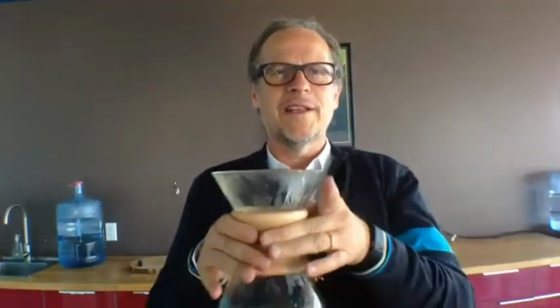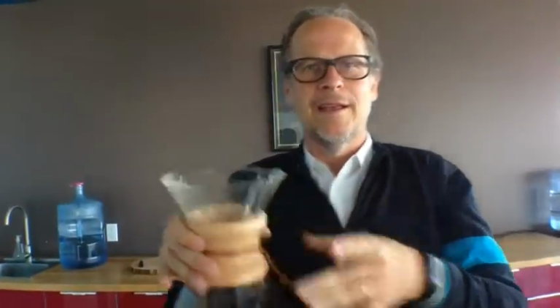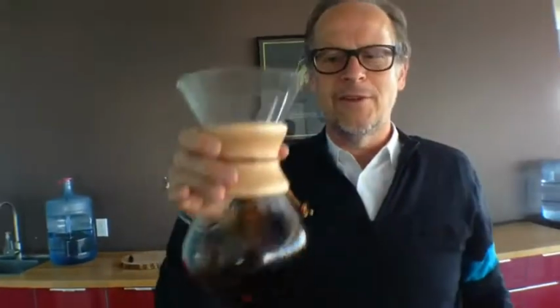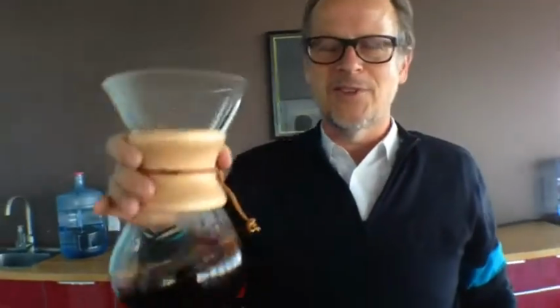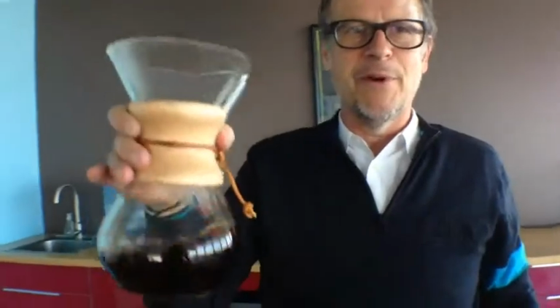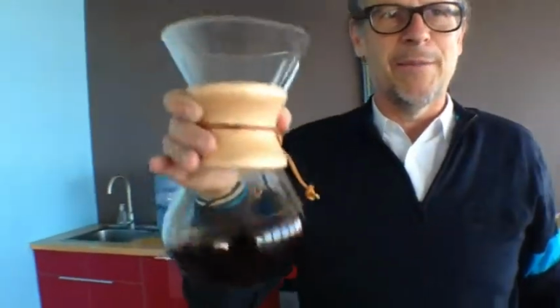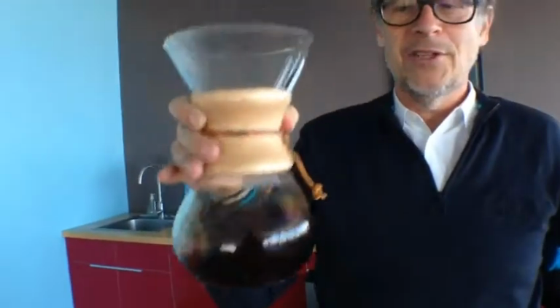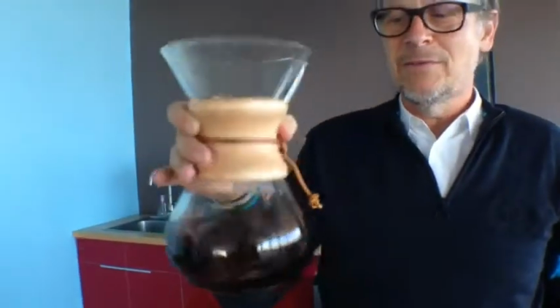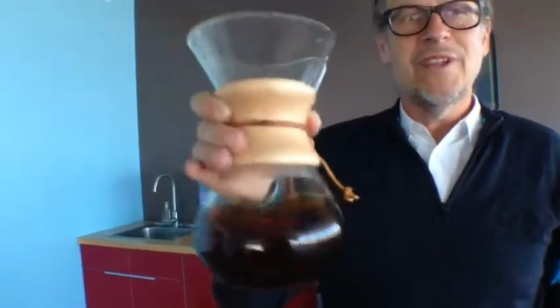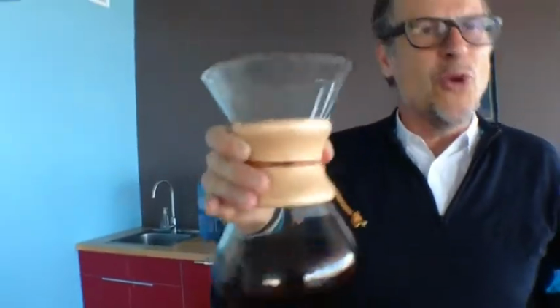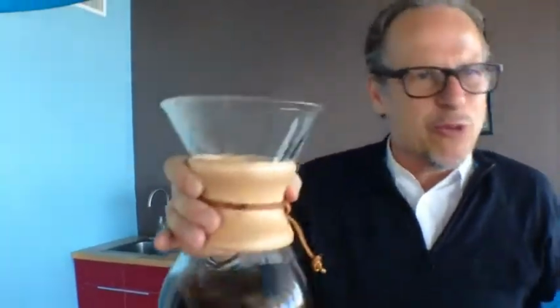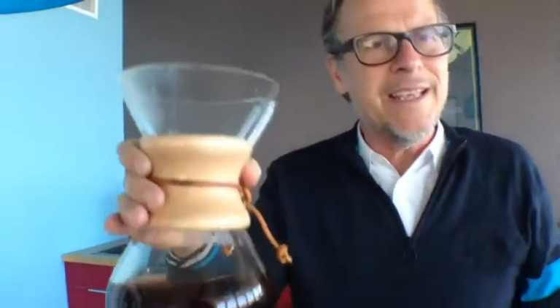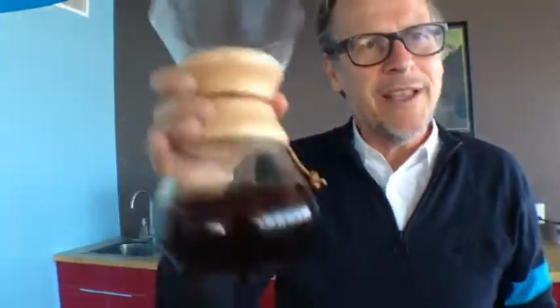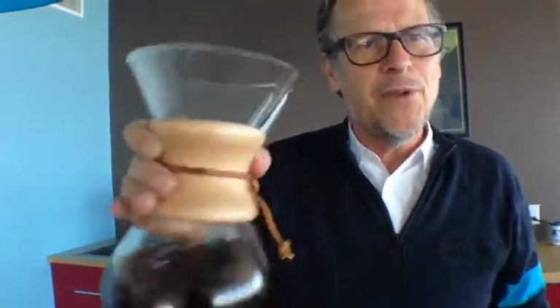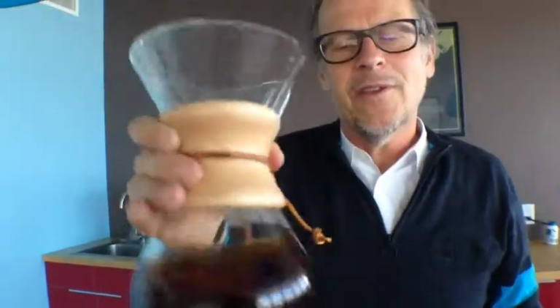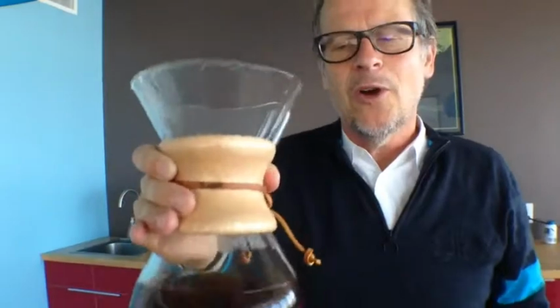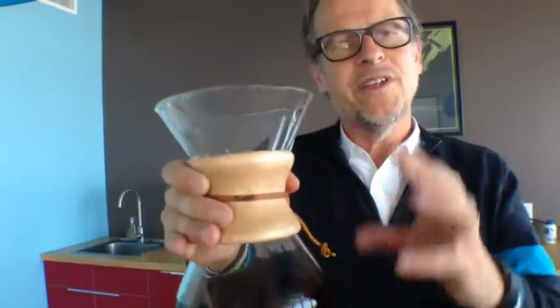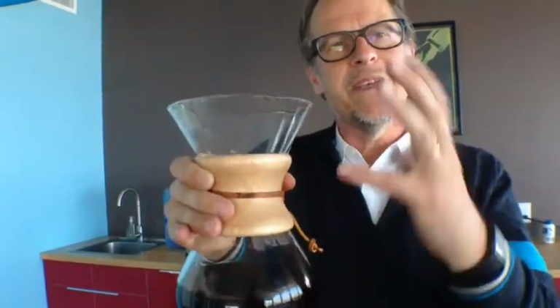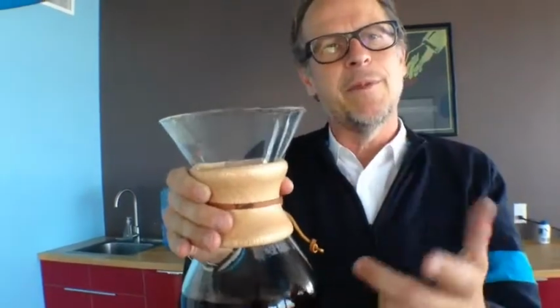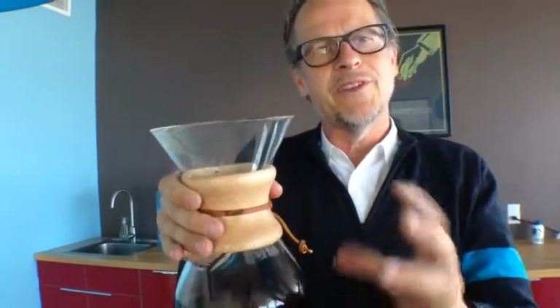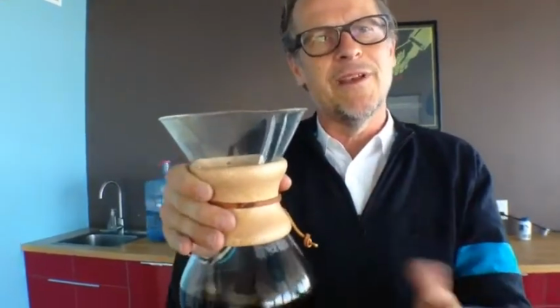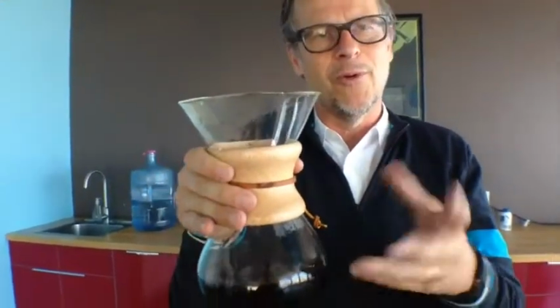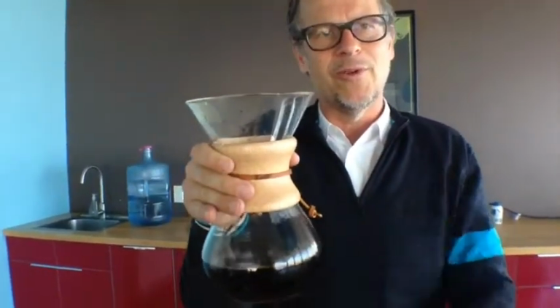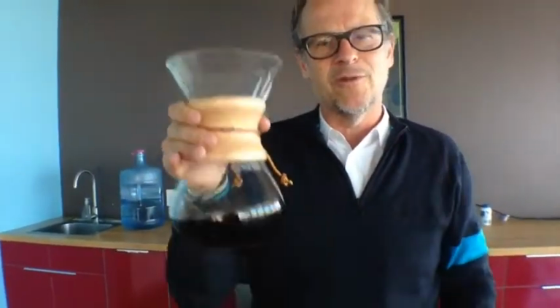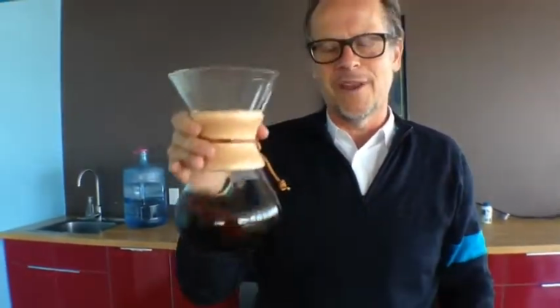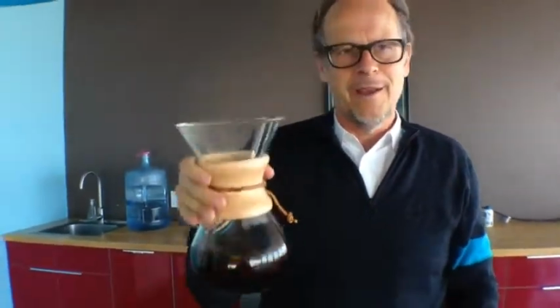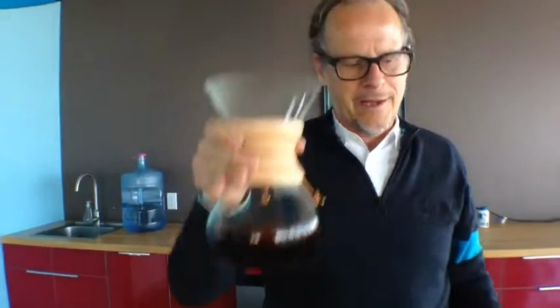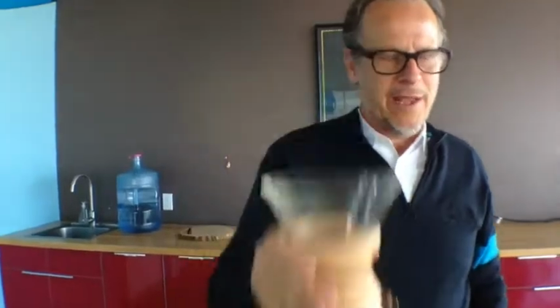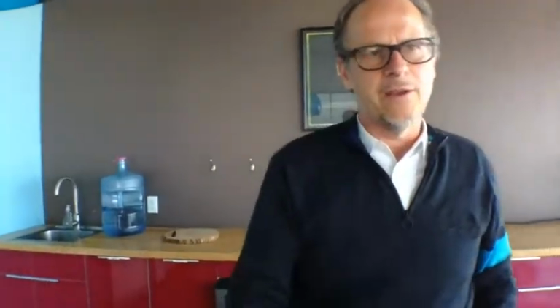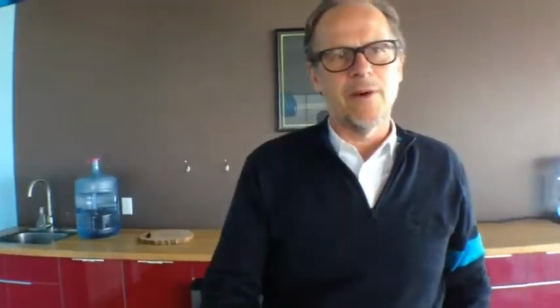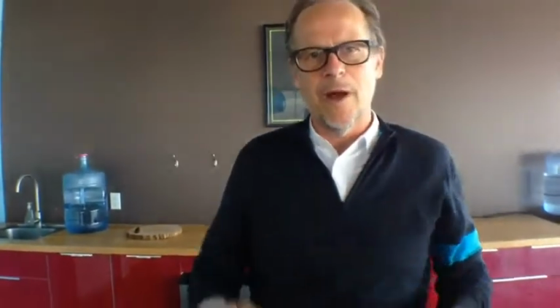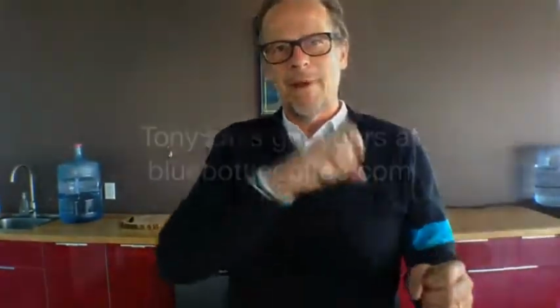One last thing — bonus tip: just a few gentle swirls like this. All you're doing is mixing up the bitterness with the more normal texture of the coffee. And now you're ready — you can go drink that whenever you want. Boom, out.